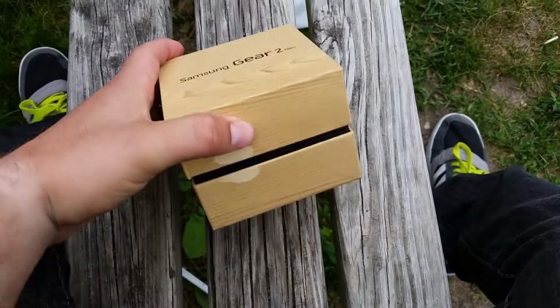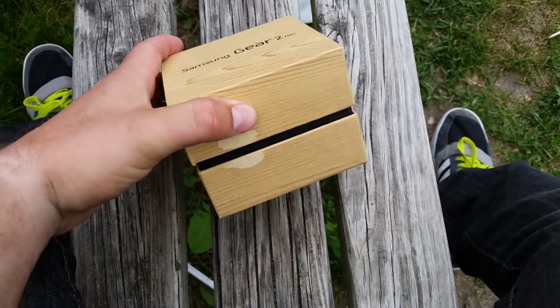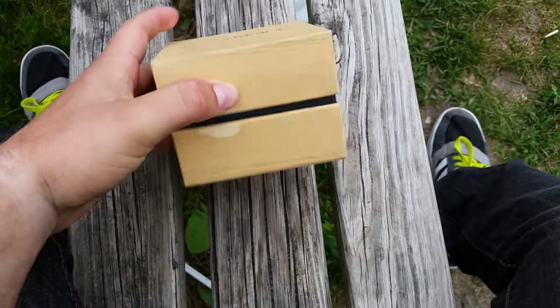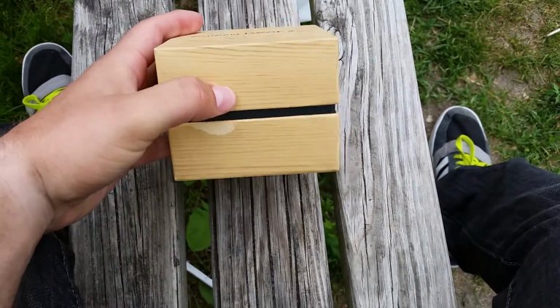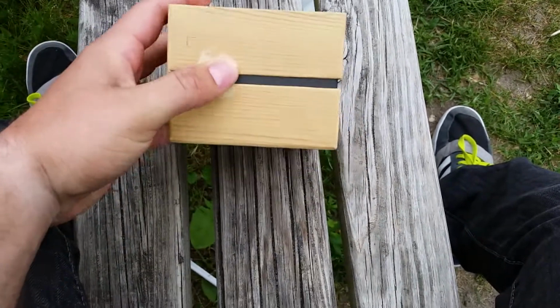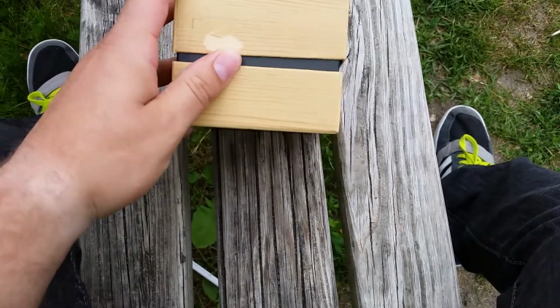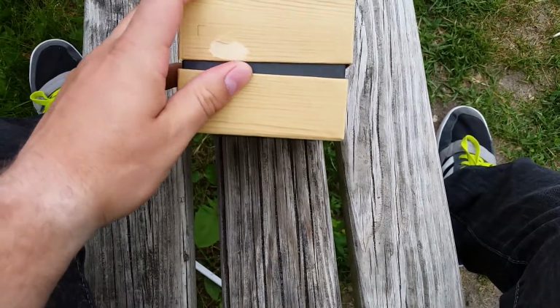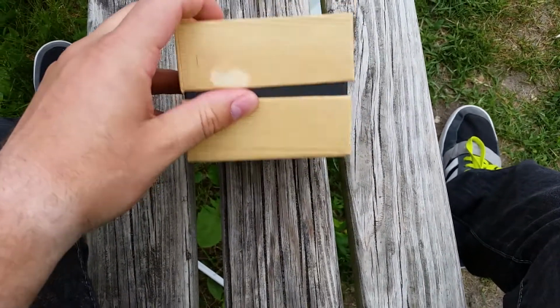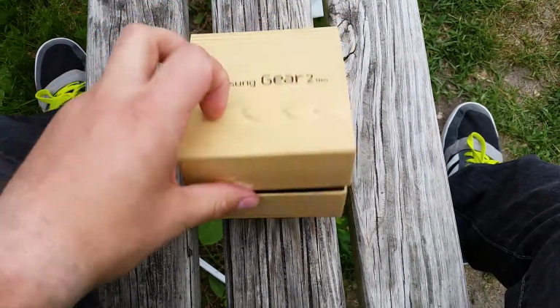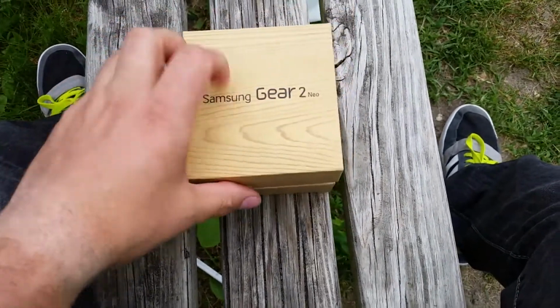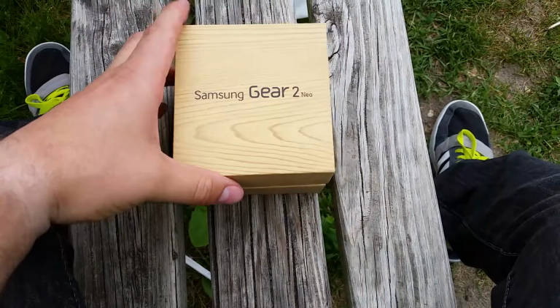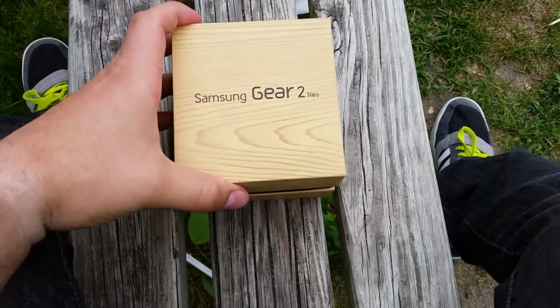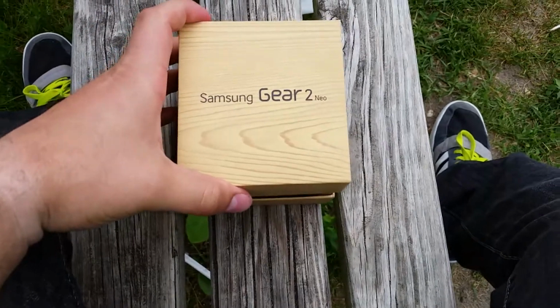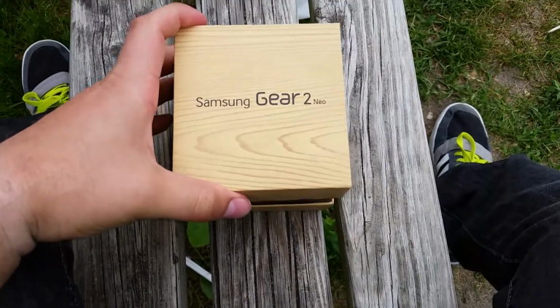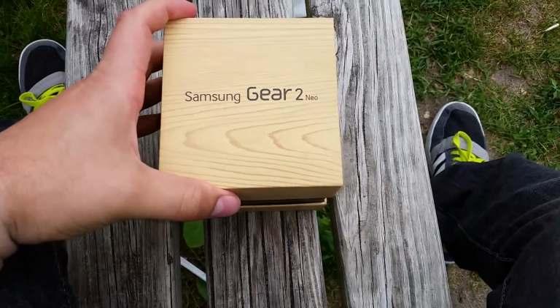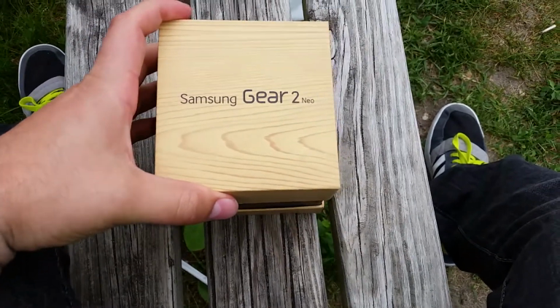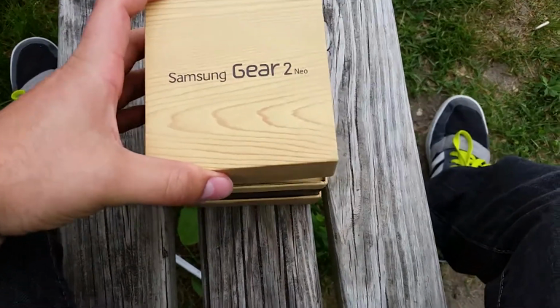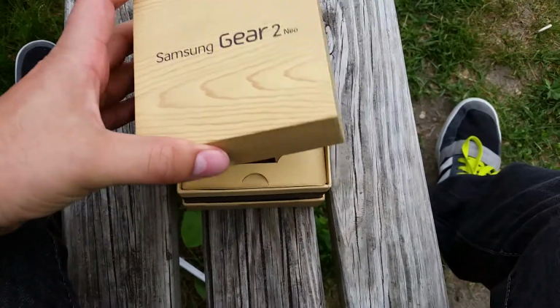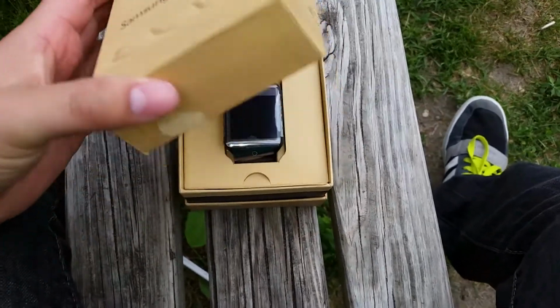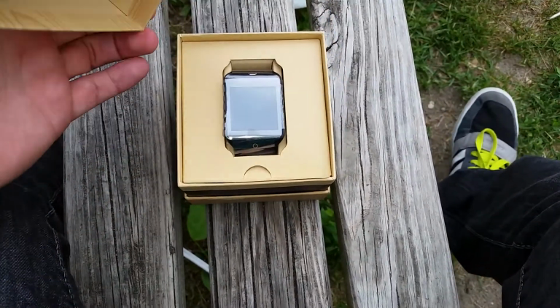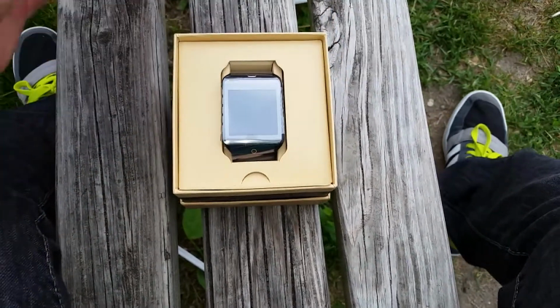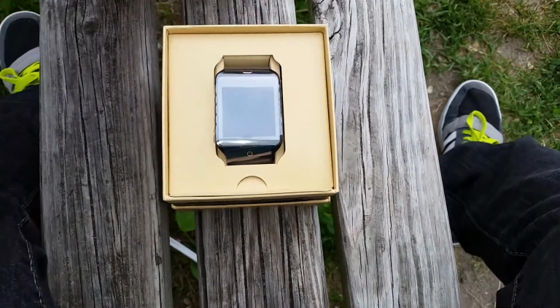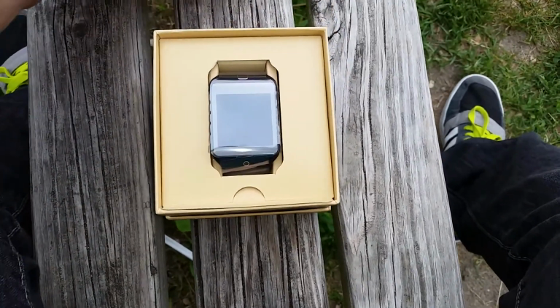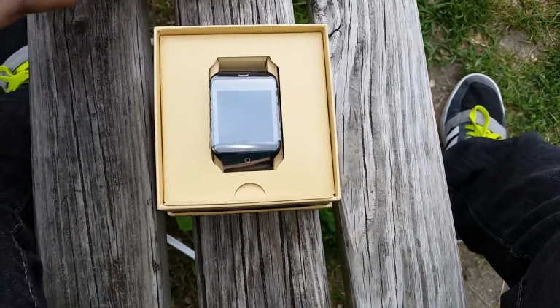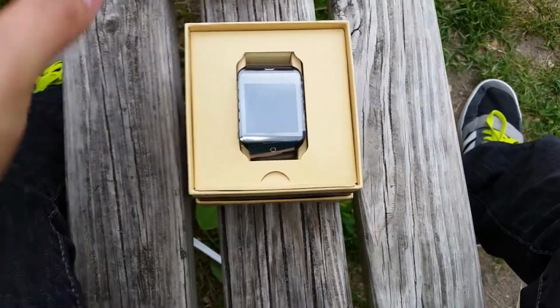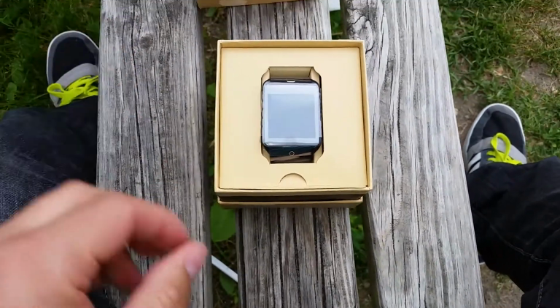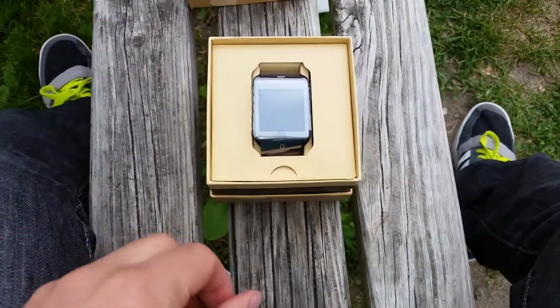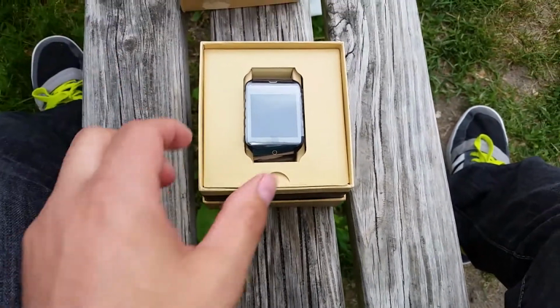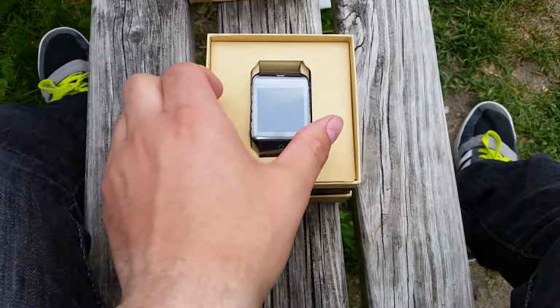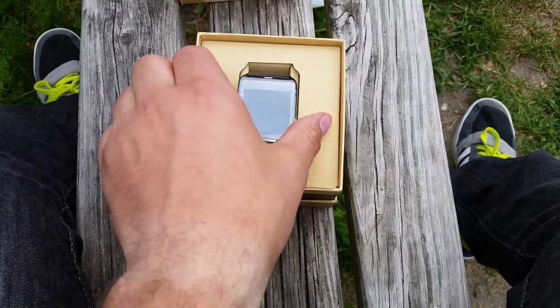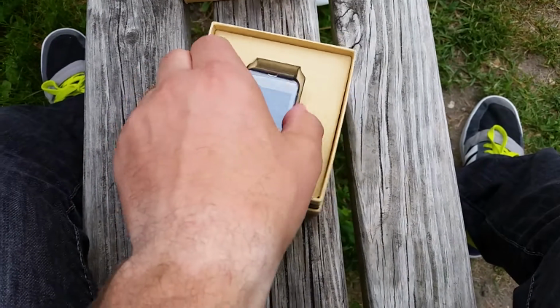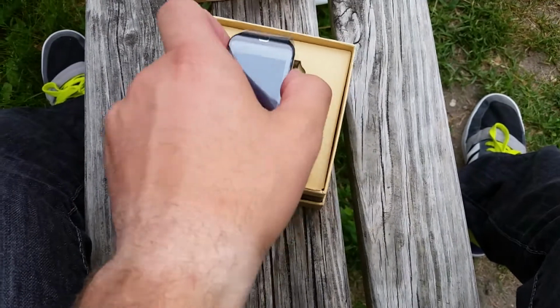So I've cut off or ripped off the tape here just to prevent any distractions, and we'll open it up — and the first thing you see is the watch itself.